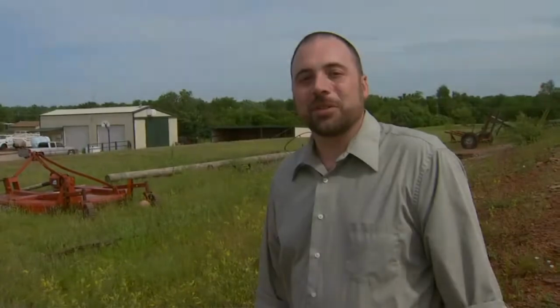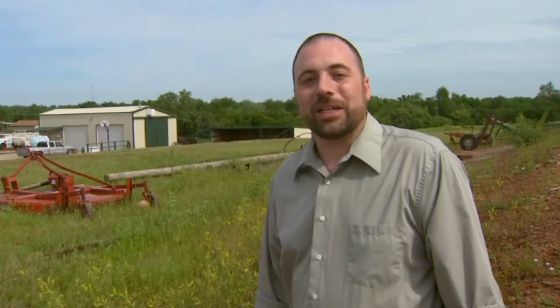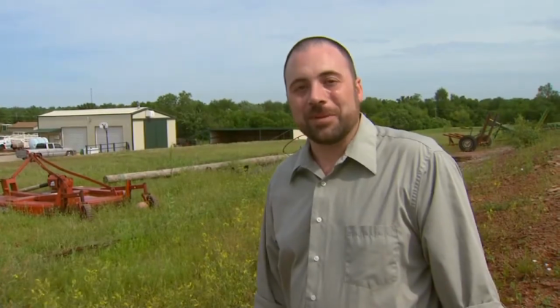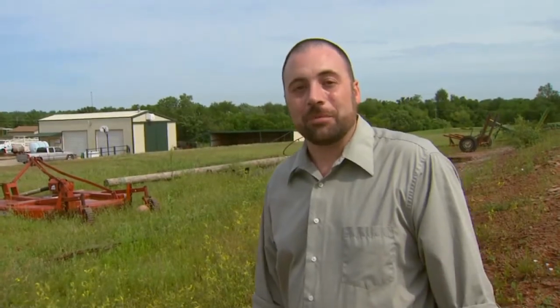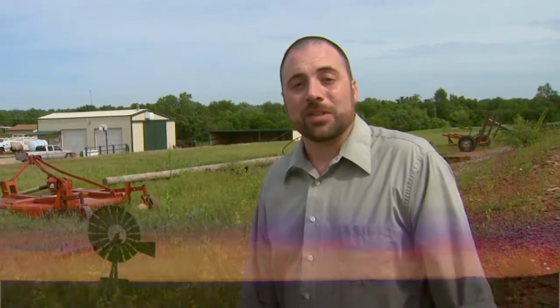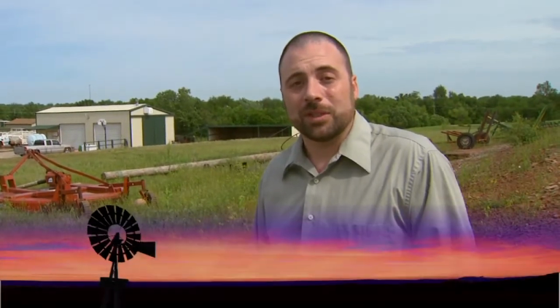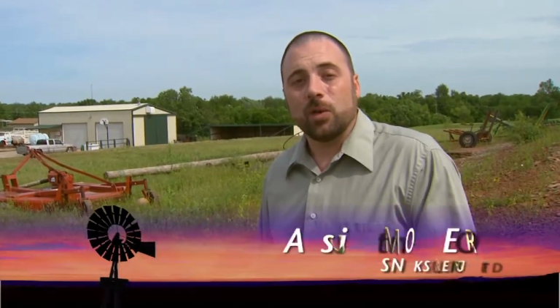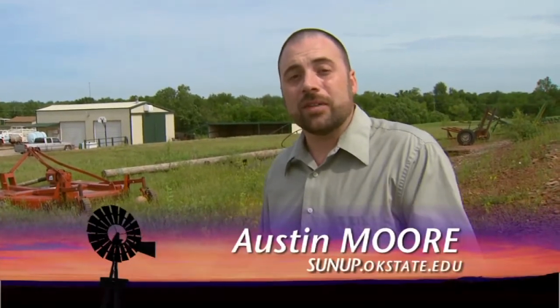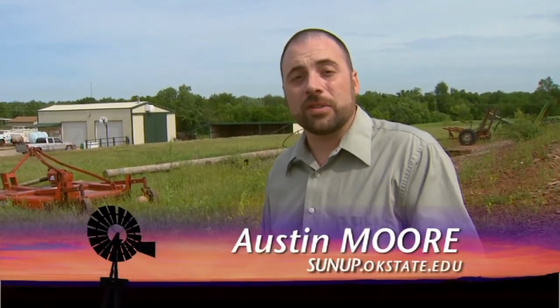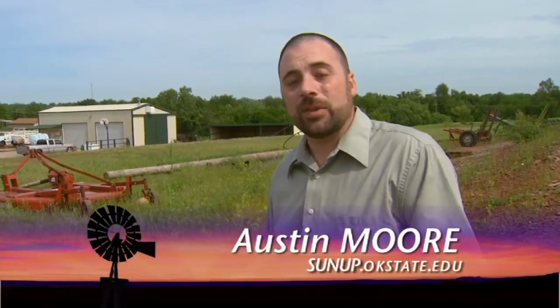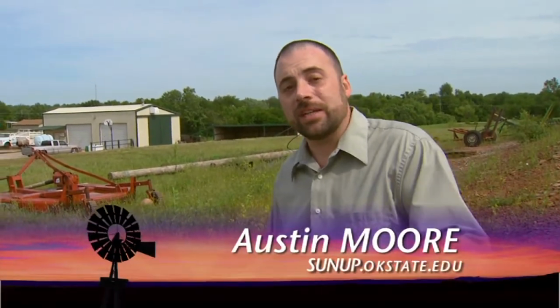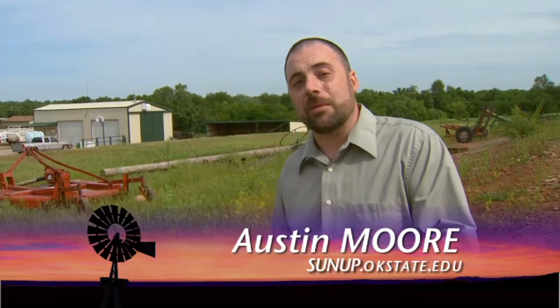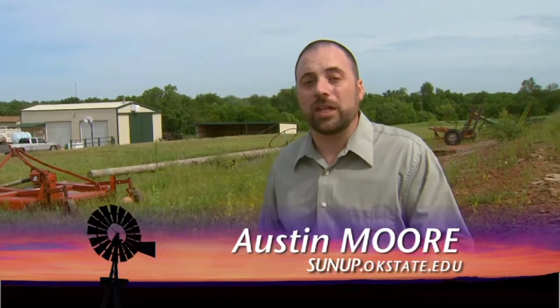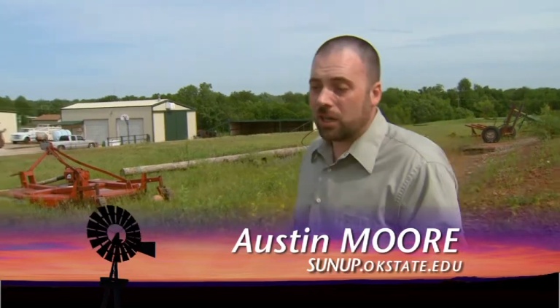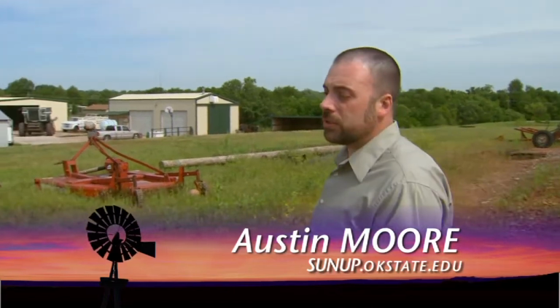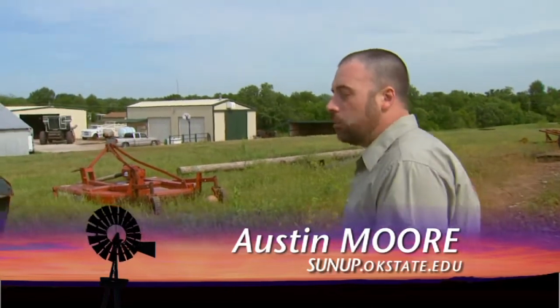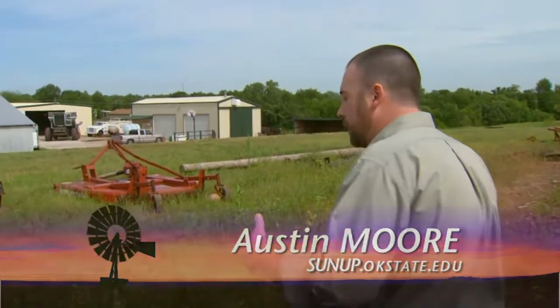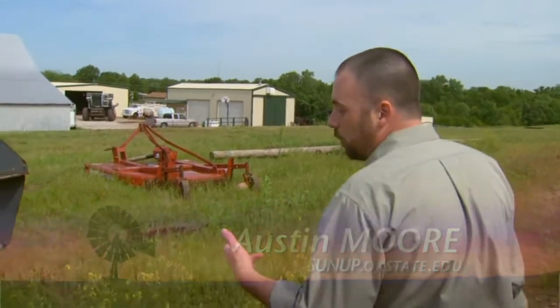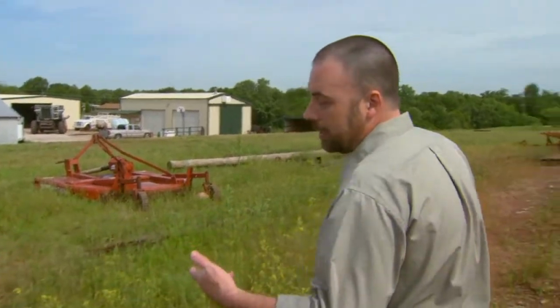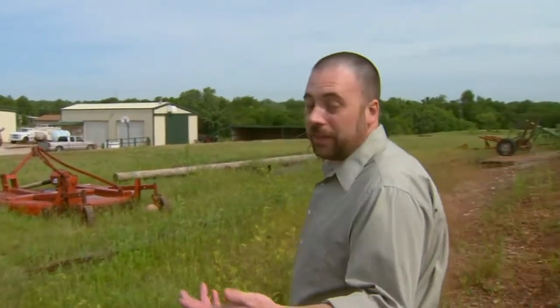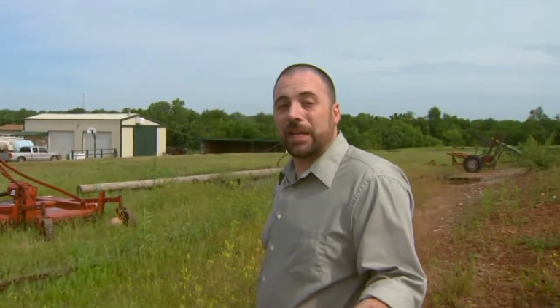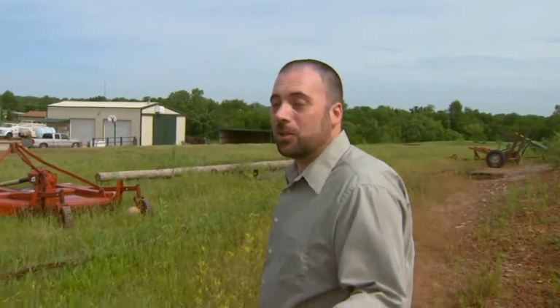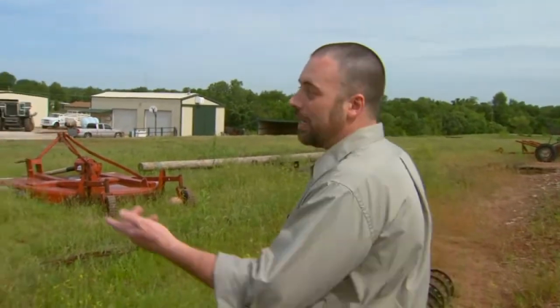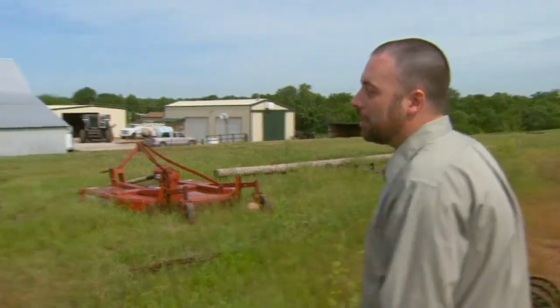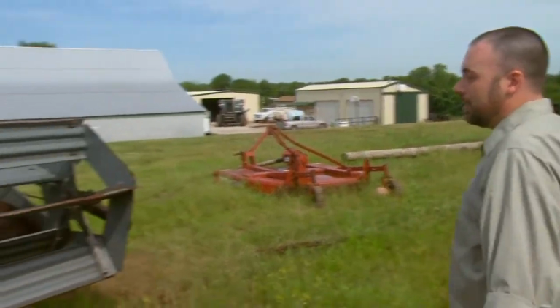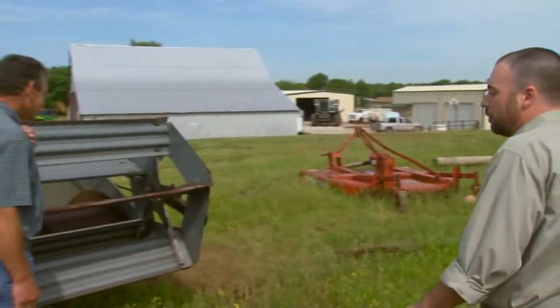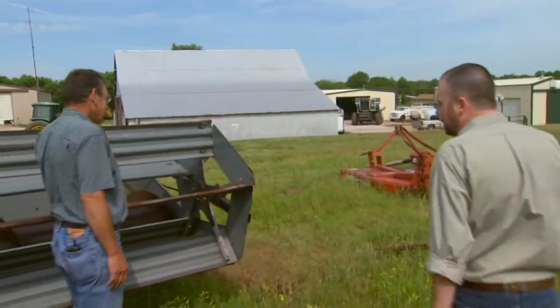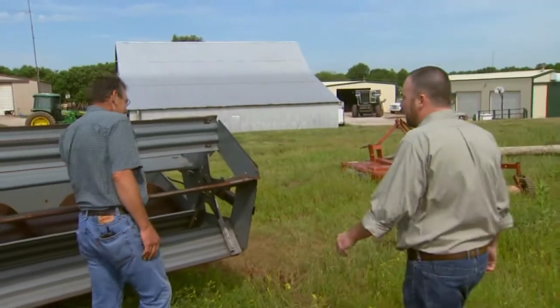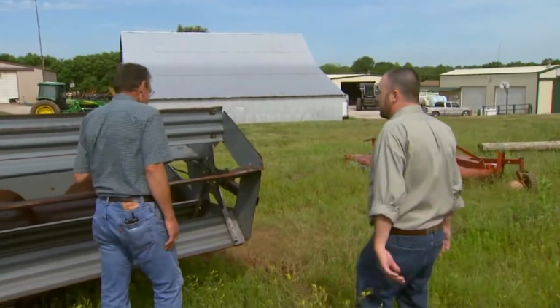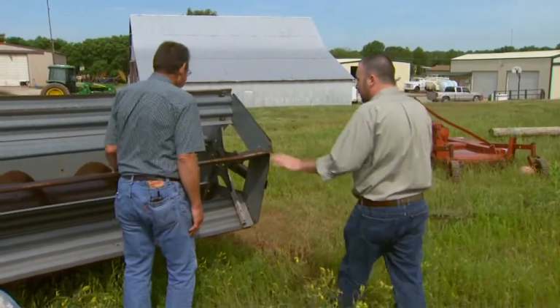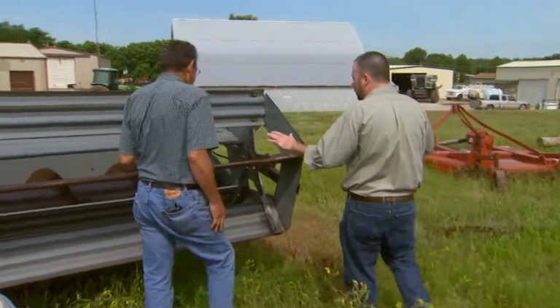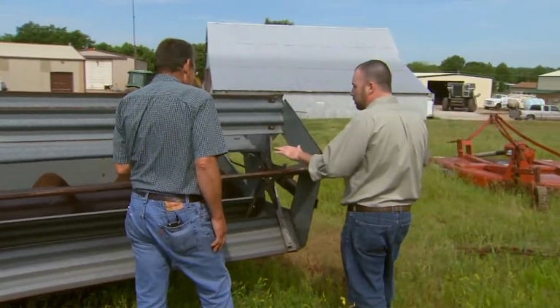Good morning. Welcome to SUNUP. I'm Austin Moore. Wheat harvest is almost here, and we thought we'd take a little time this morning to look at harvesters and what you need to get those ready. With anything ag mechanical, of course, Wayne Kiner is here. Wayne, let's talk about this header. What are you working on this morning?